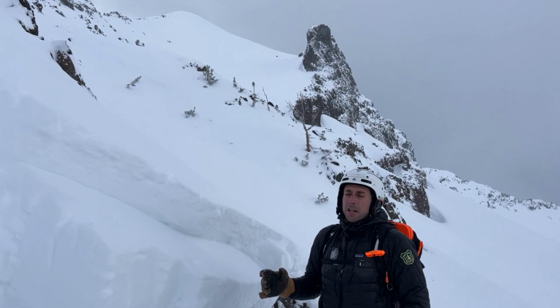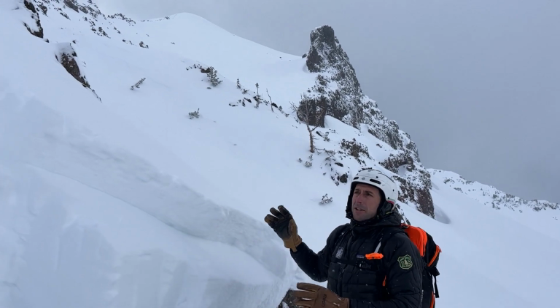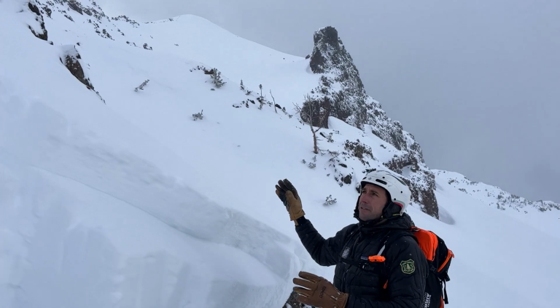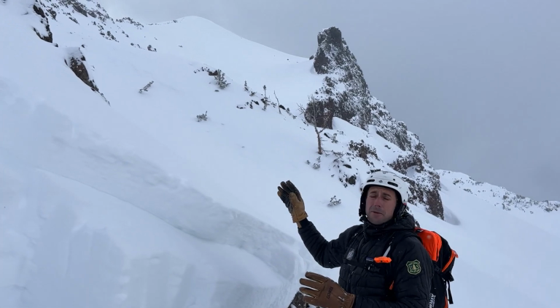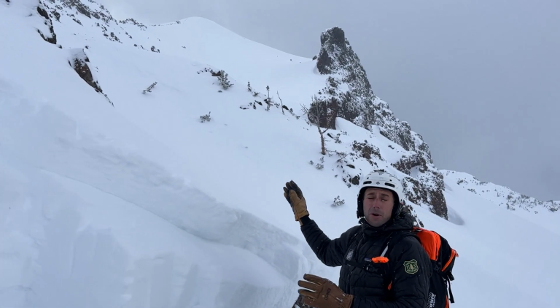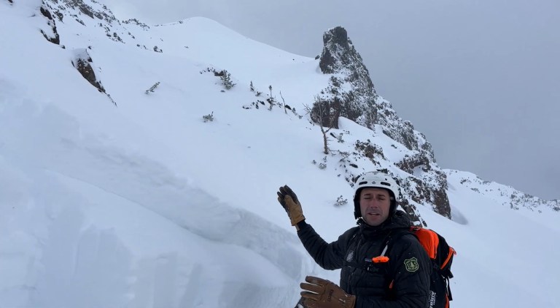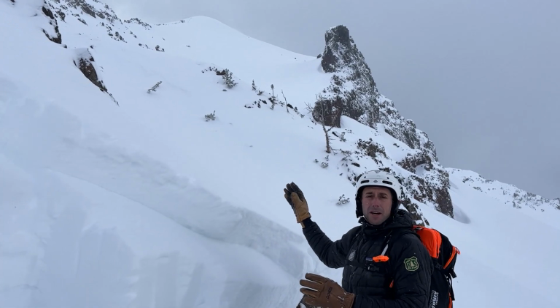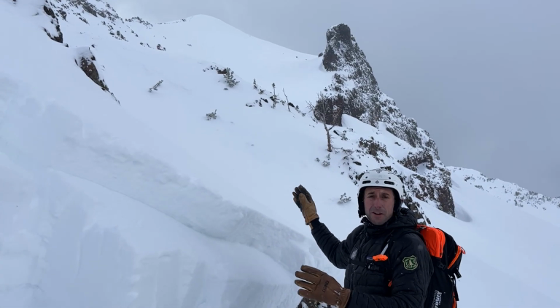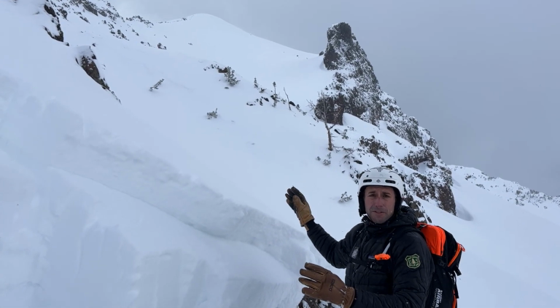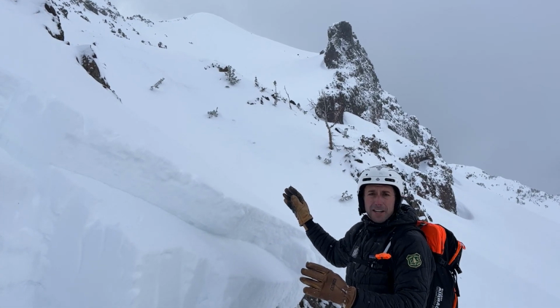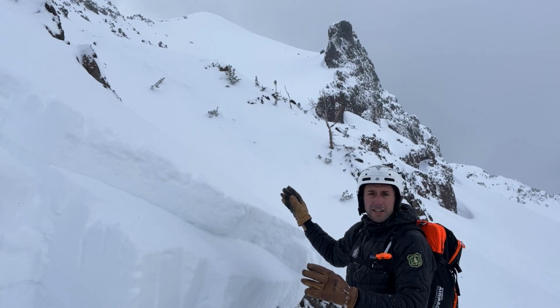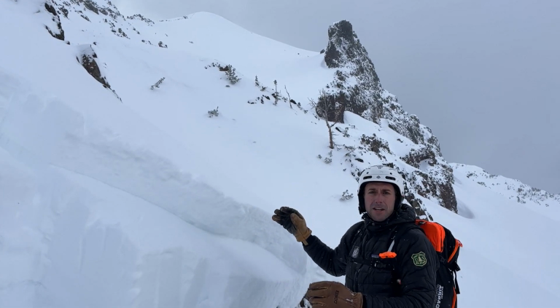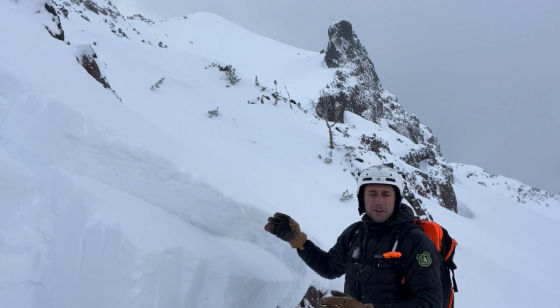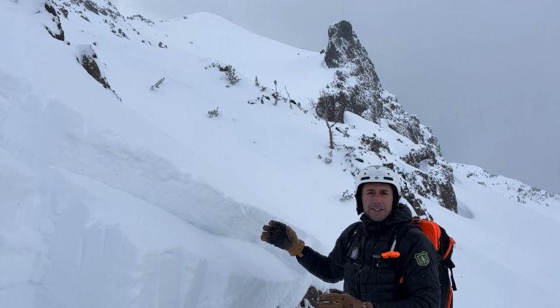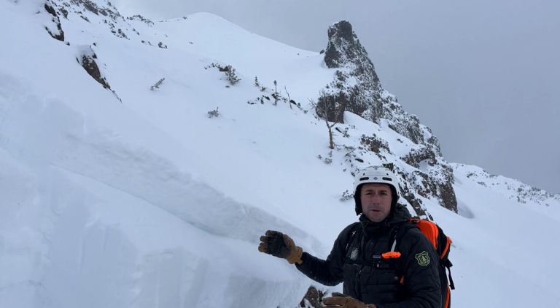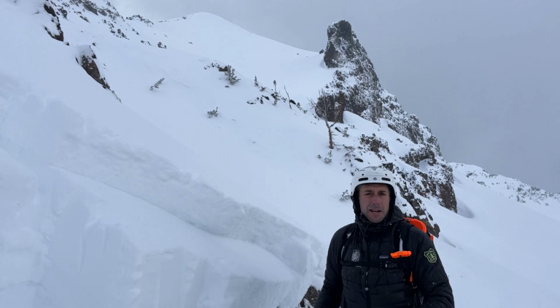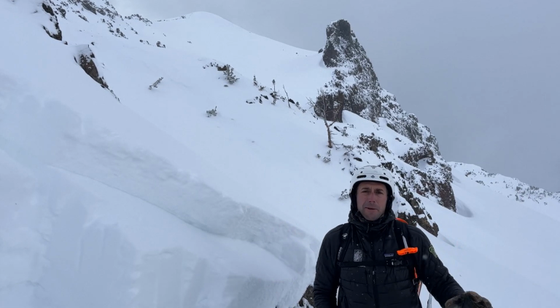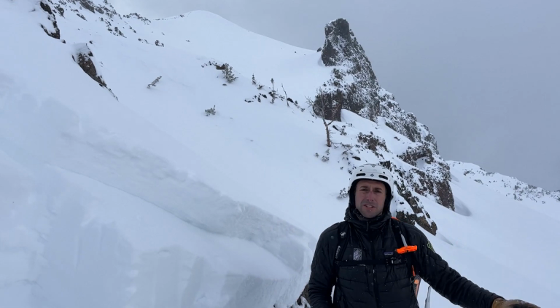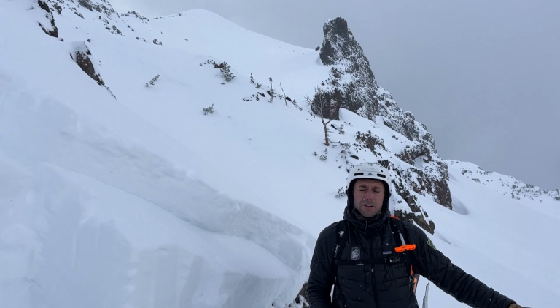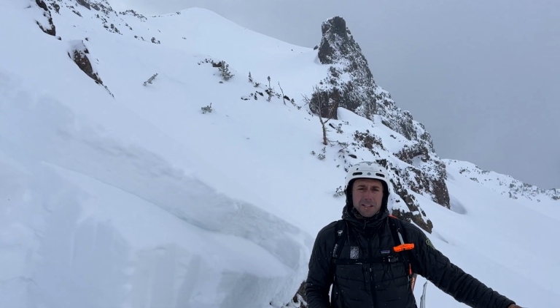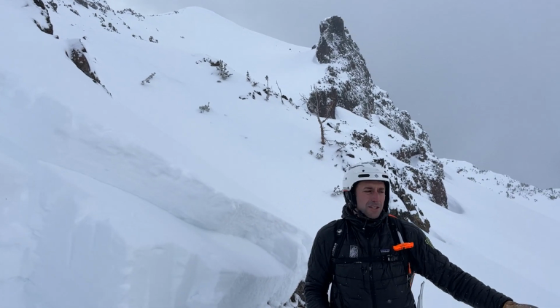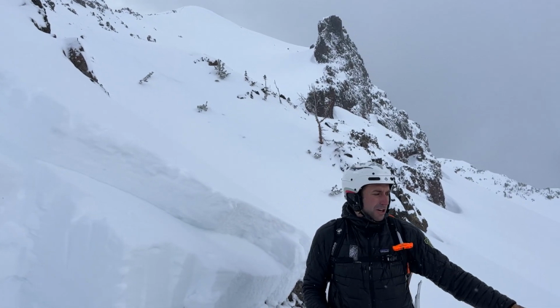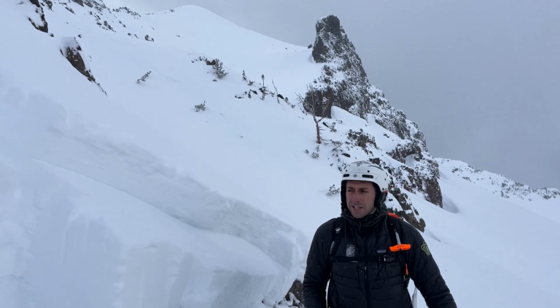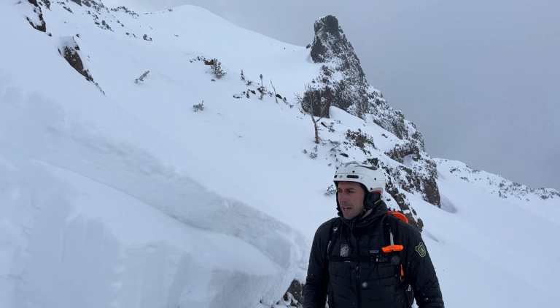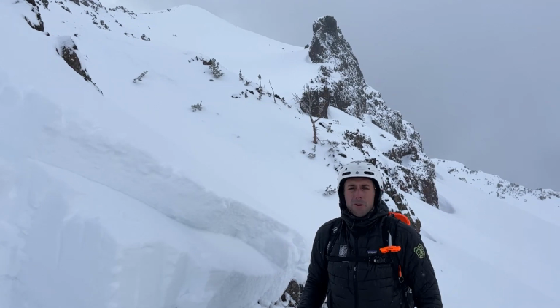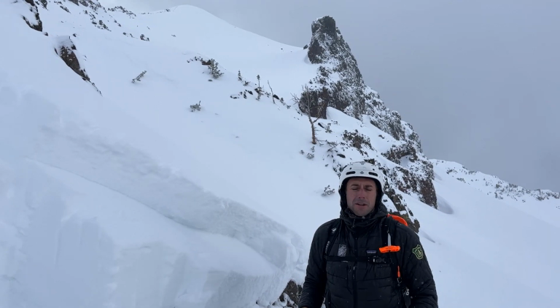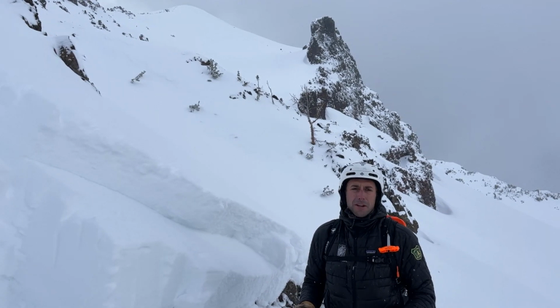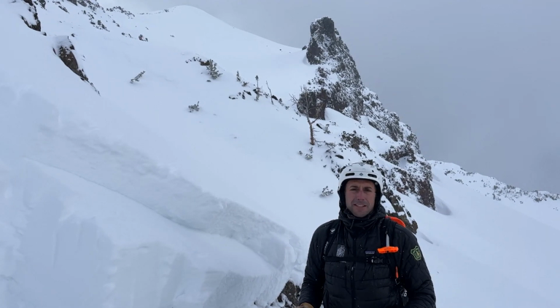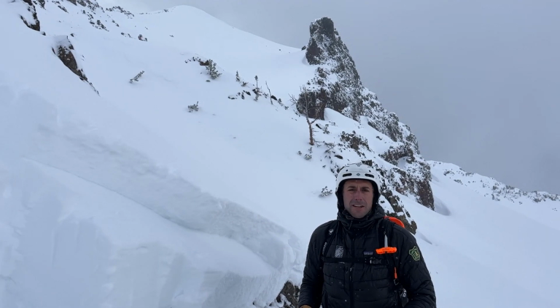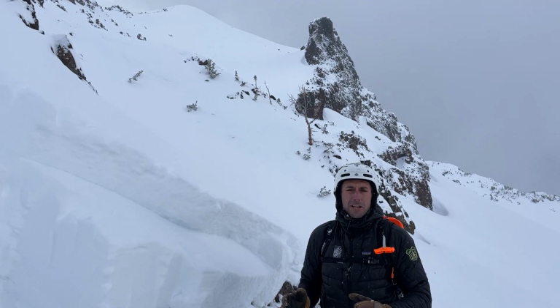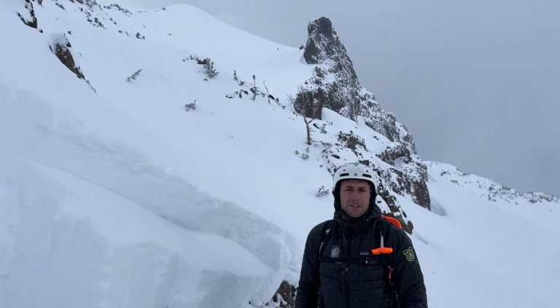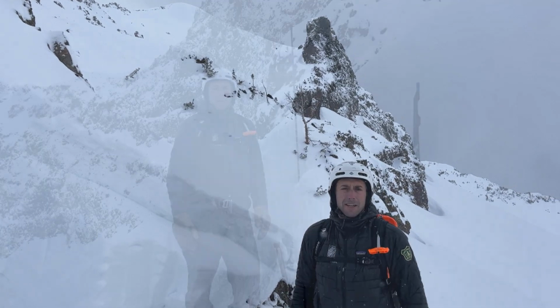This avalanche broke 750 feet wide, three to five feet deep, and it ran about 600 vertical feet. So a large avalanche, and what it broke on was a layer of facets. We're going to take a look at the snowpack next.